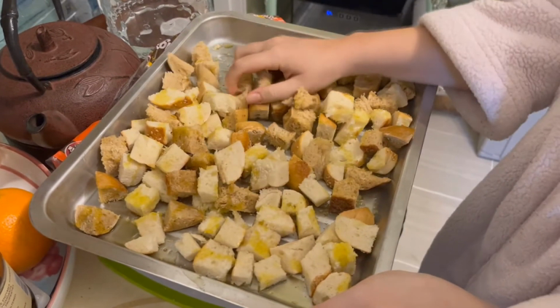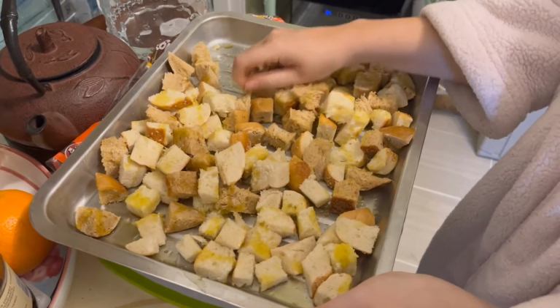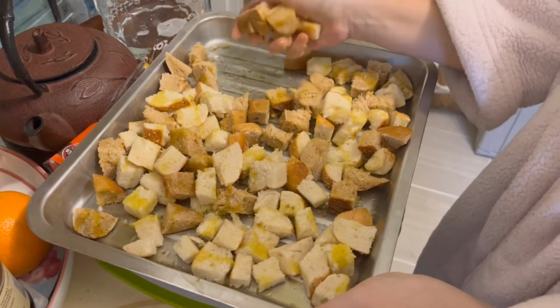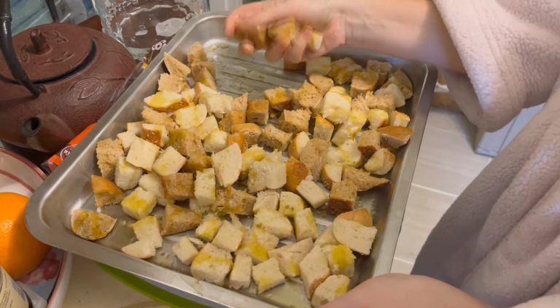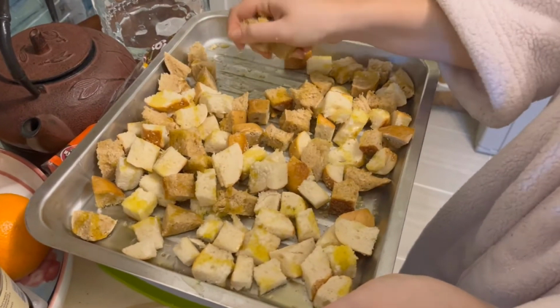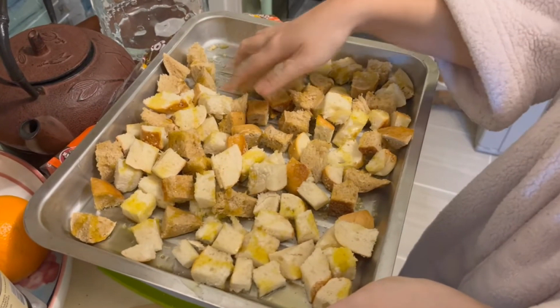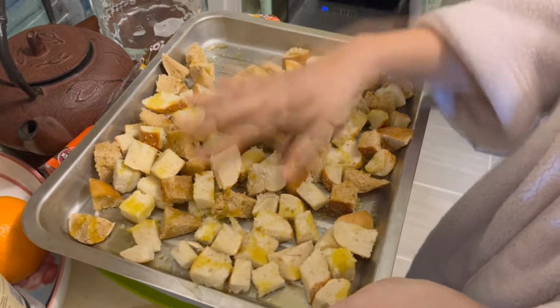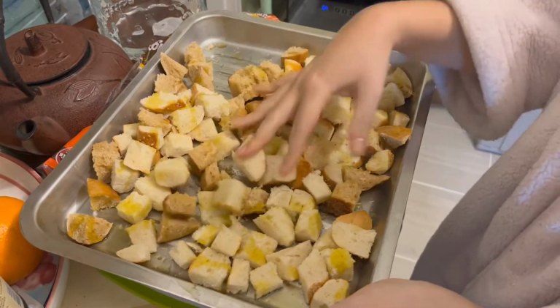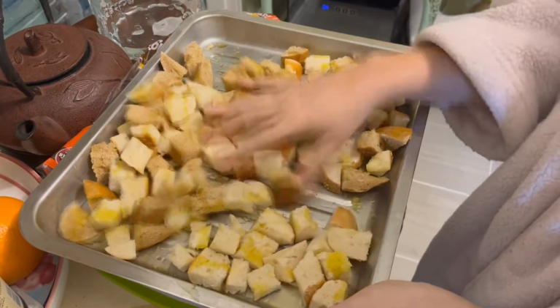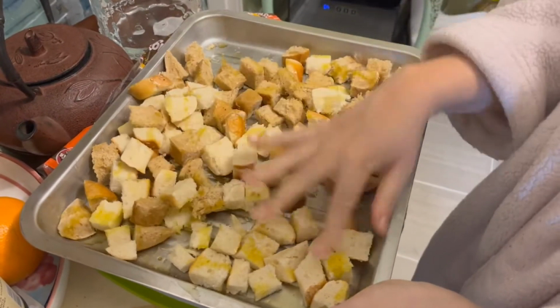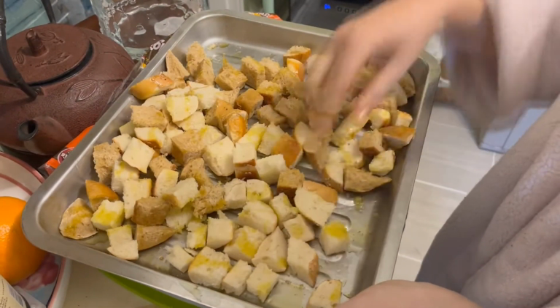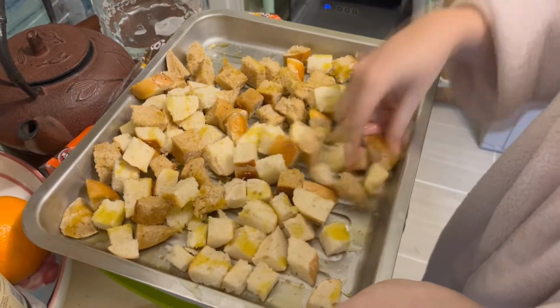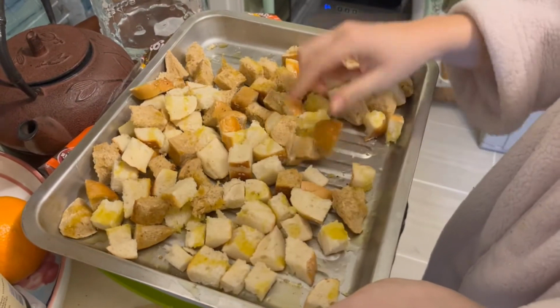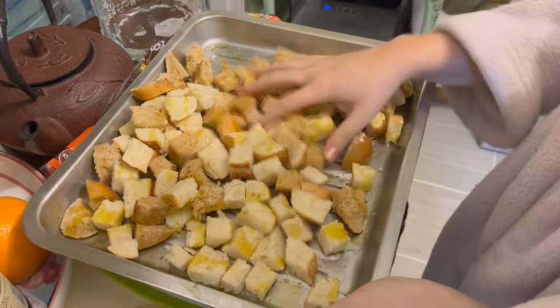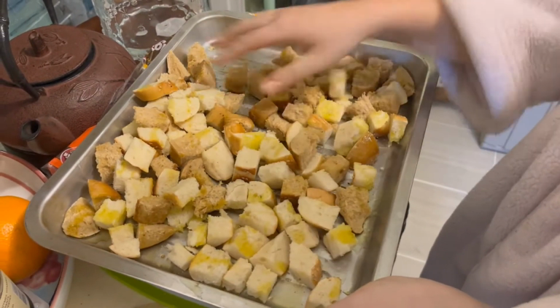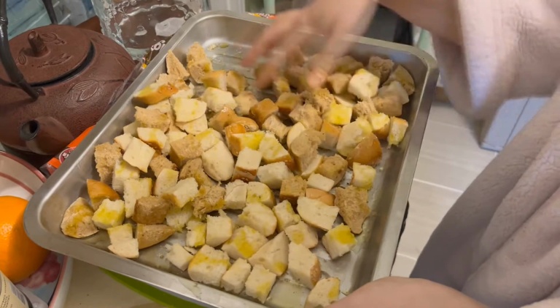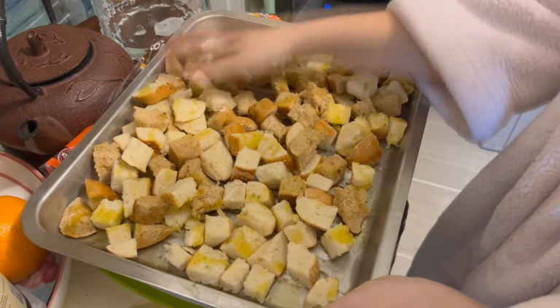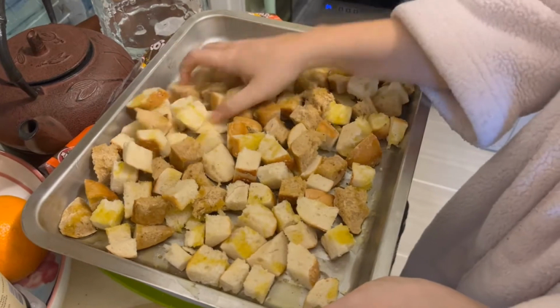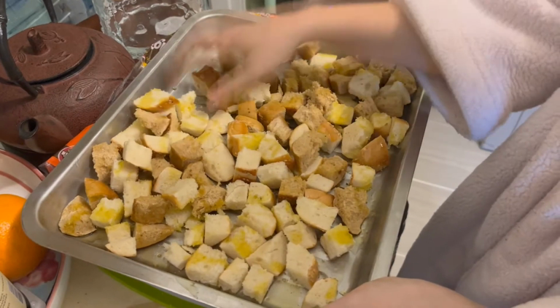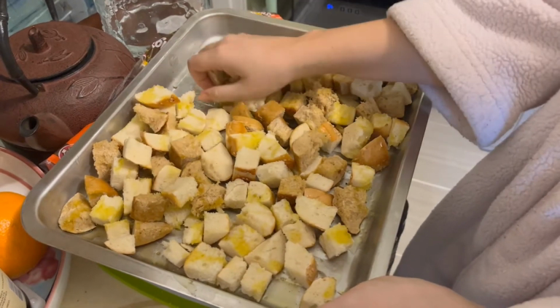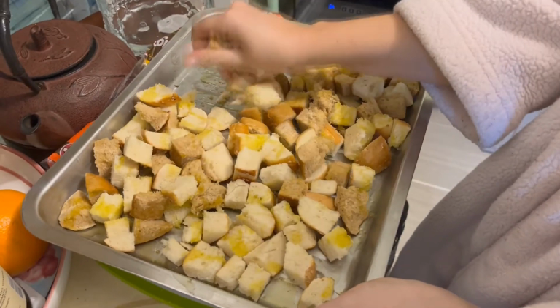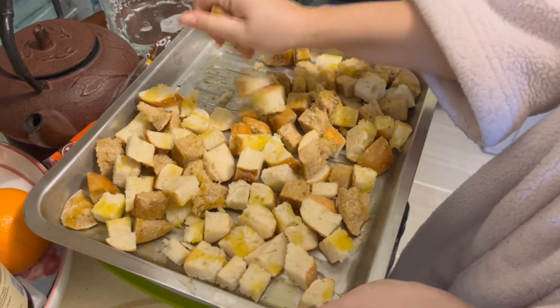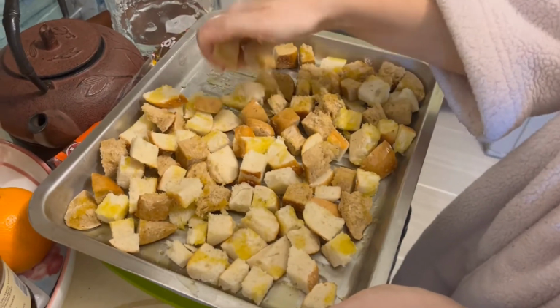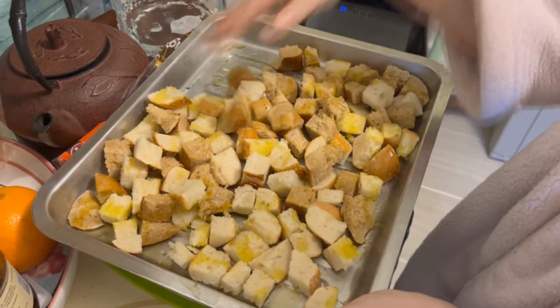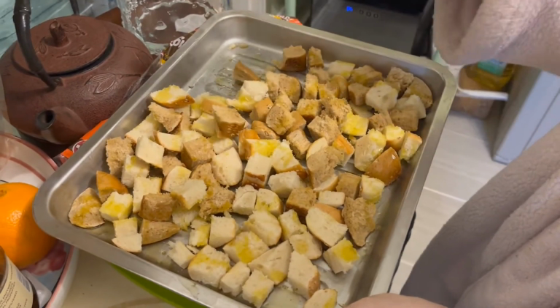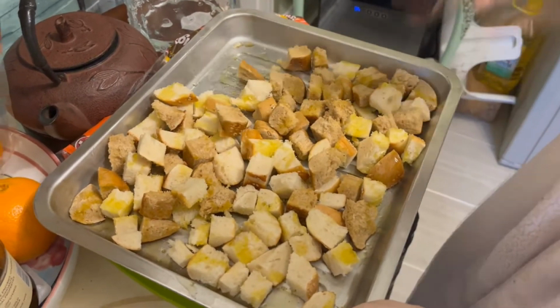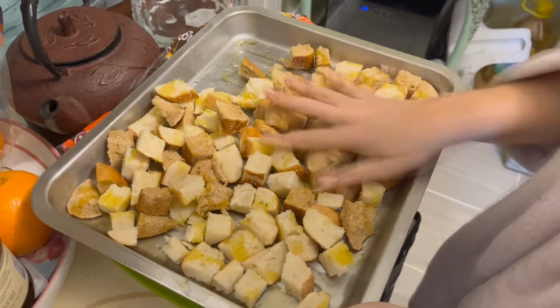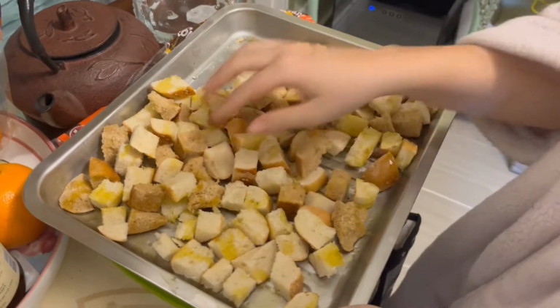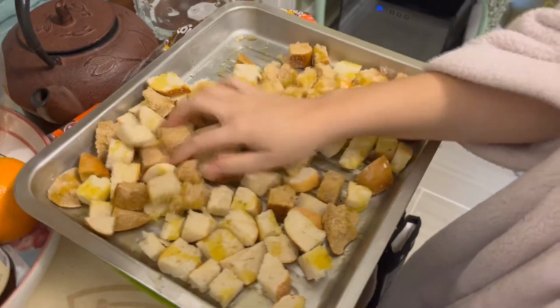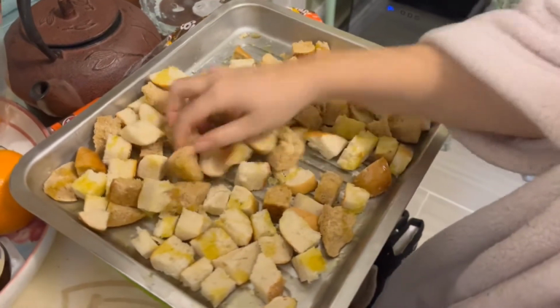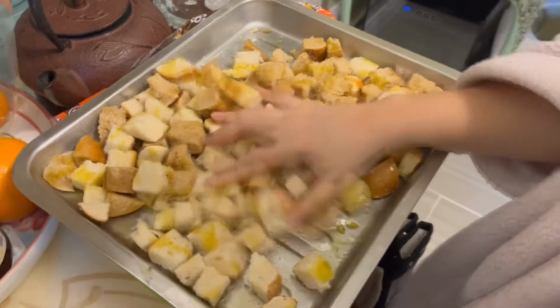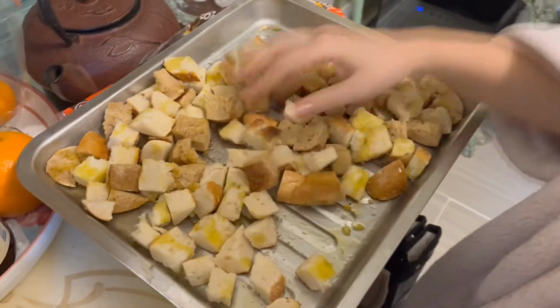Now these croutons are a little big. You can make any size crouton that you would like — I prefer little tiny ones.